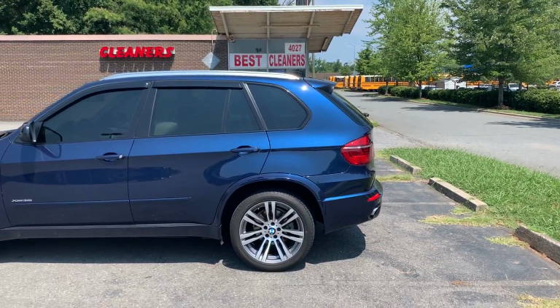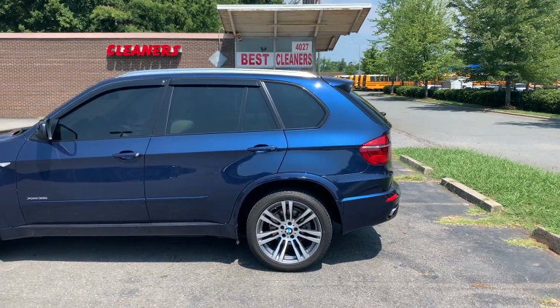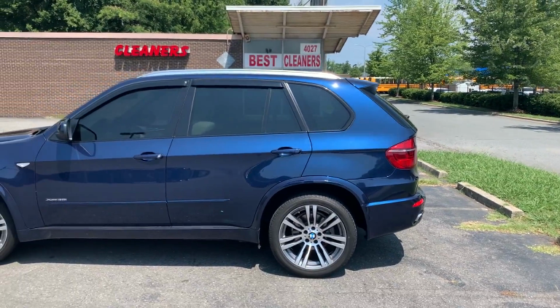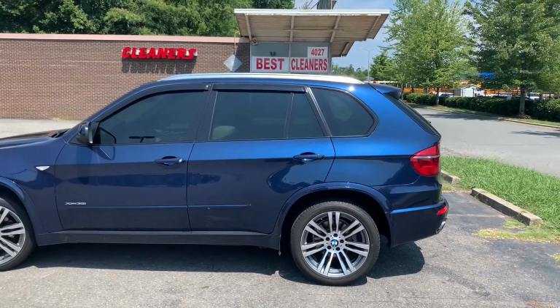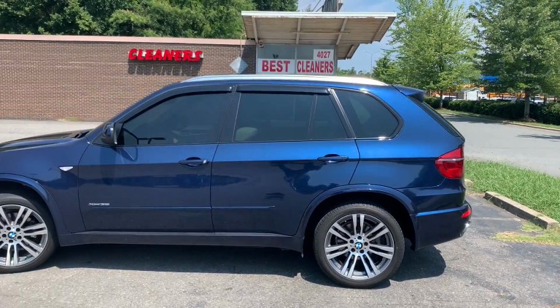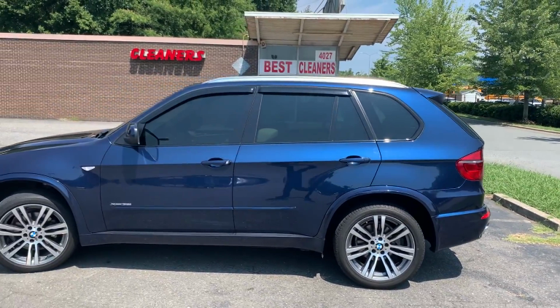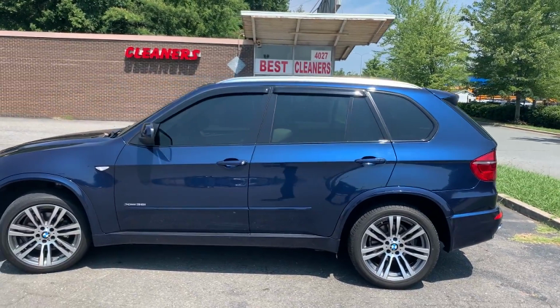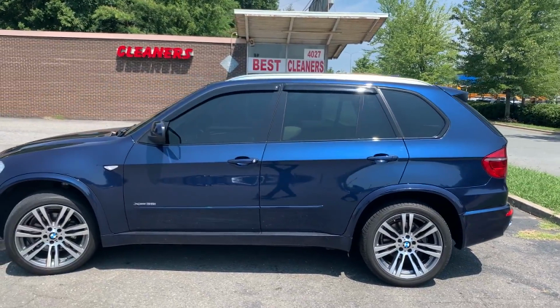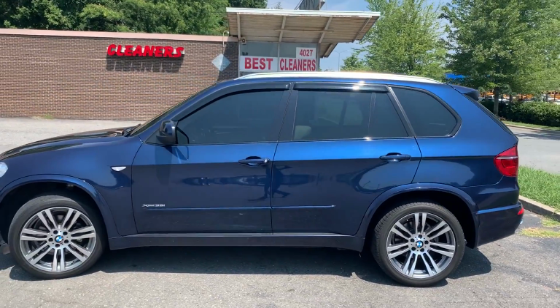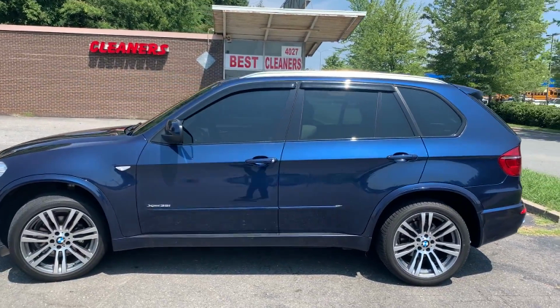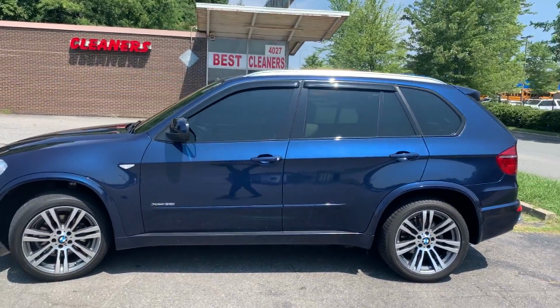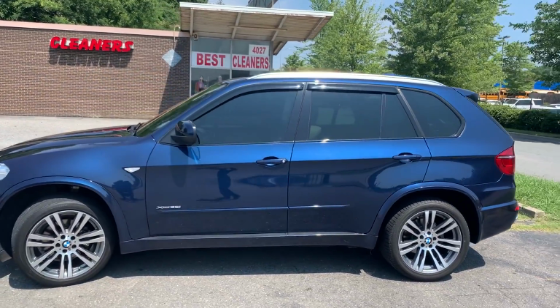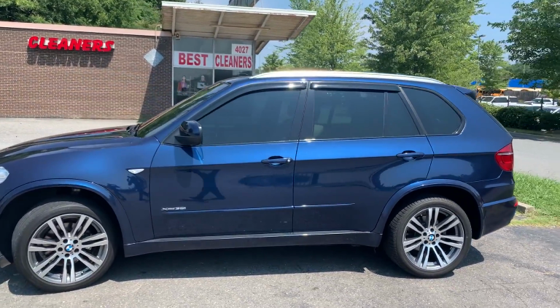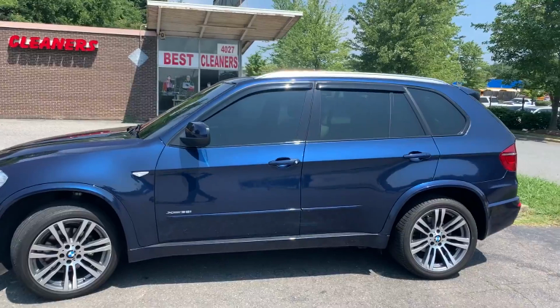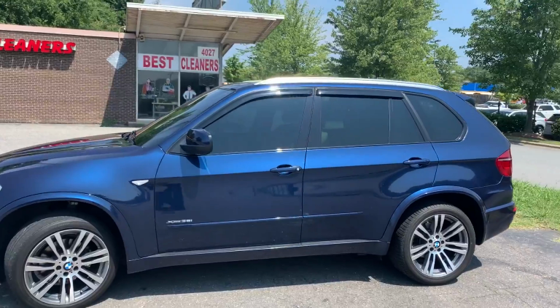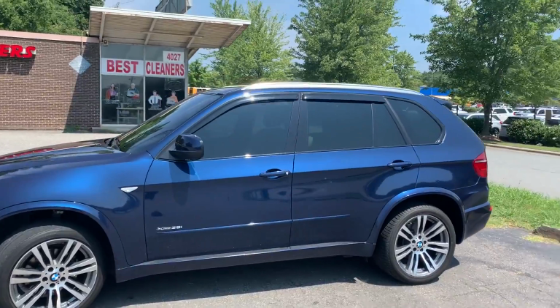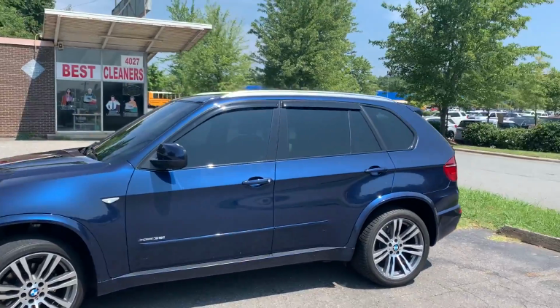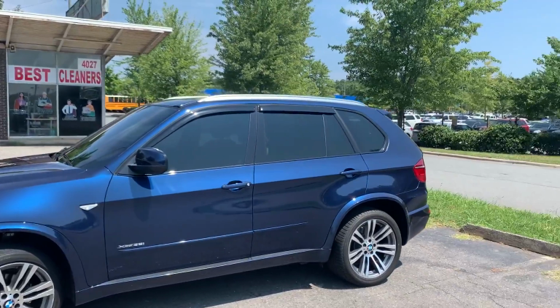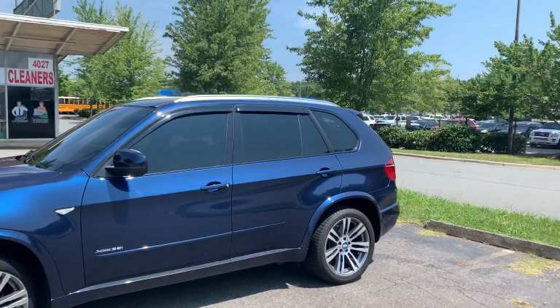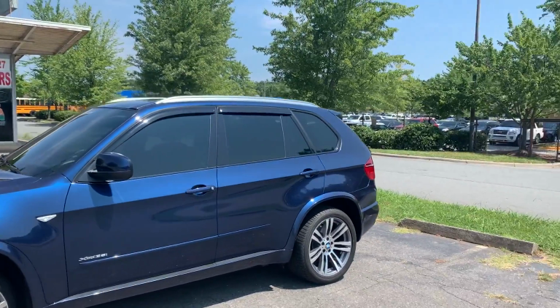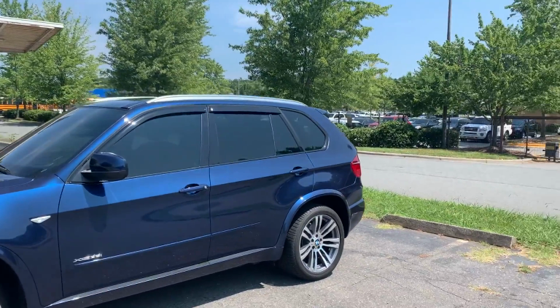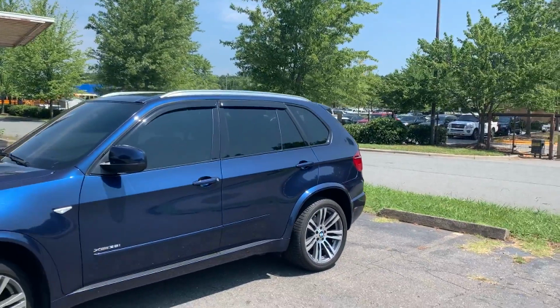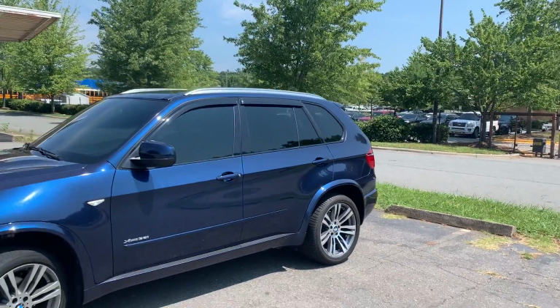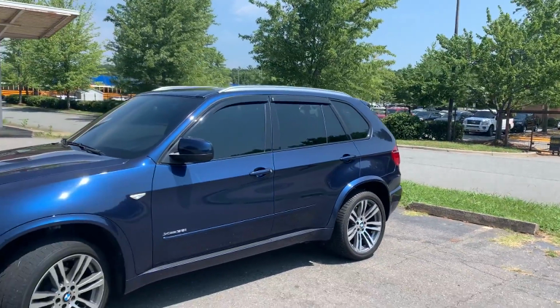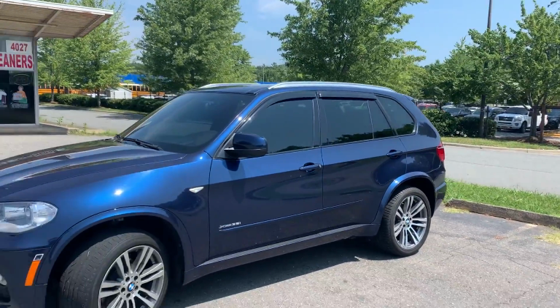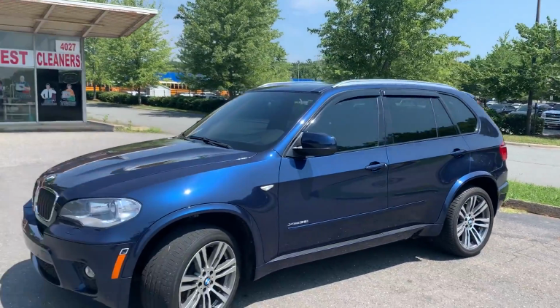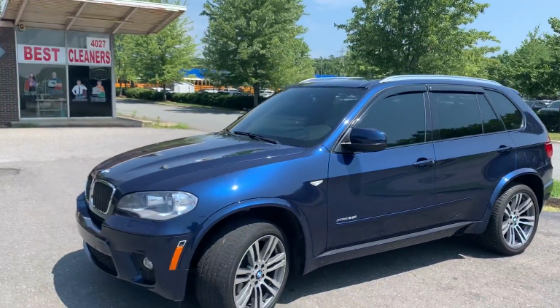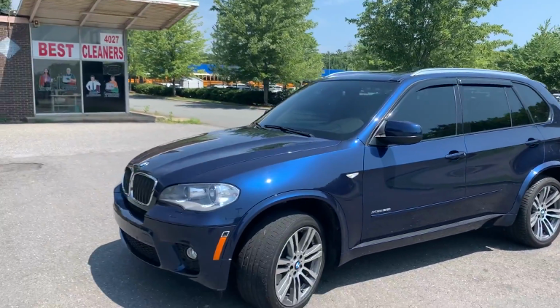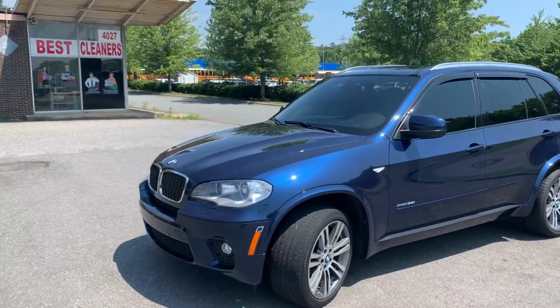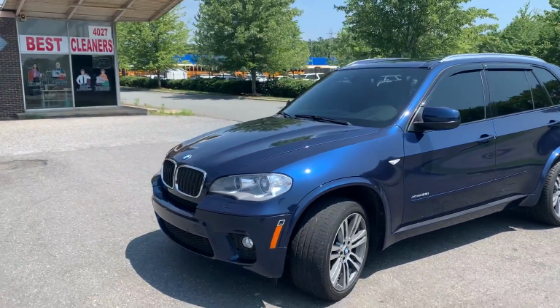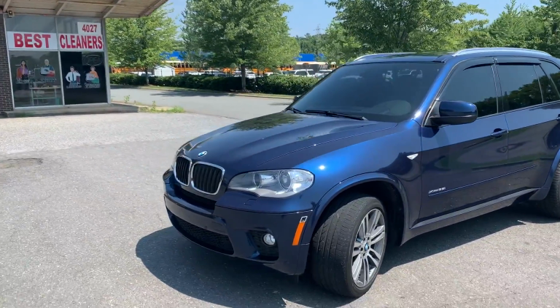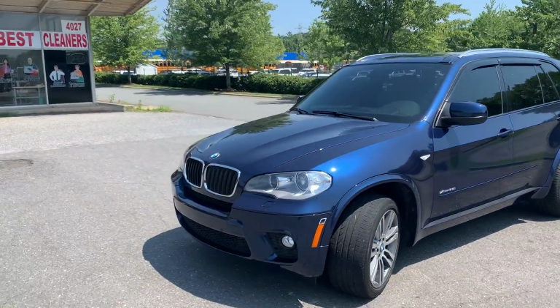Hello everyone. I'm Brian with Carolina Auto Imports here in Charlotte, North Carolina. Today's feature vehicle is this amazing 2013 BMW X5.